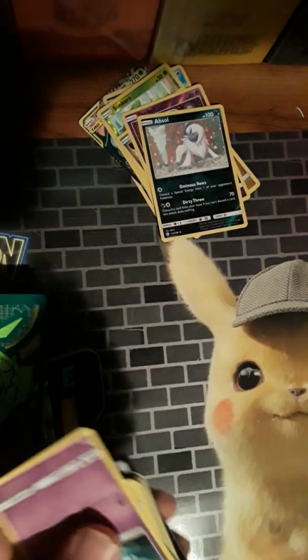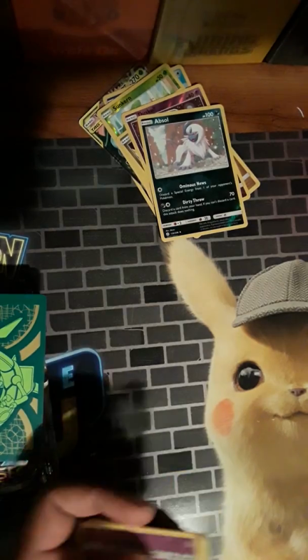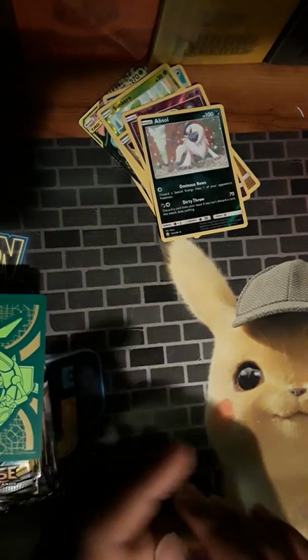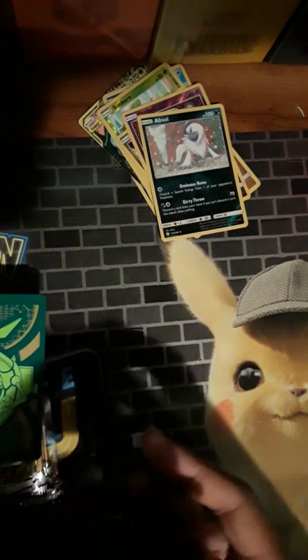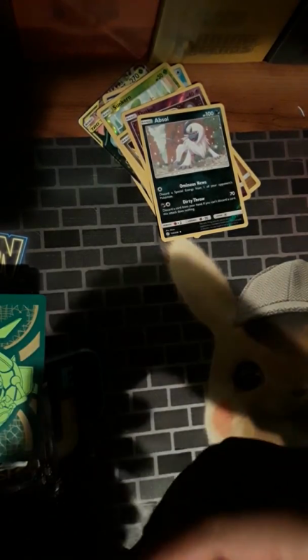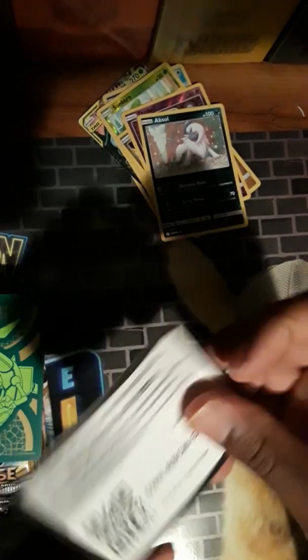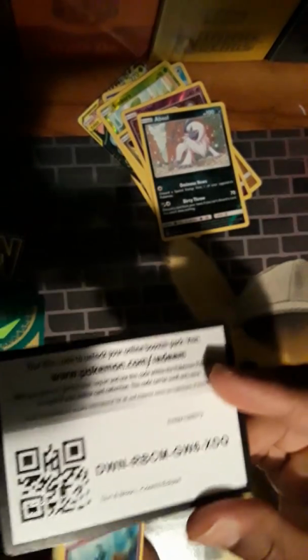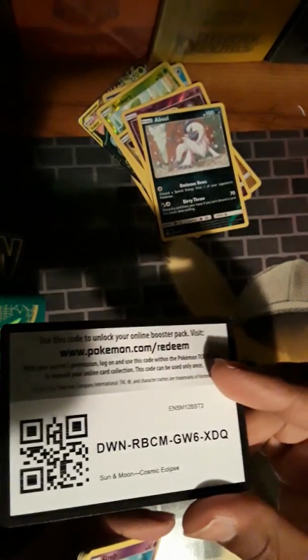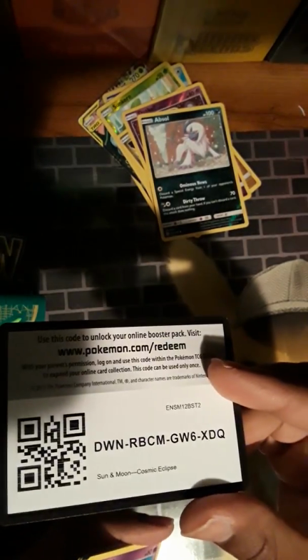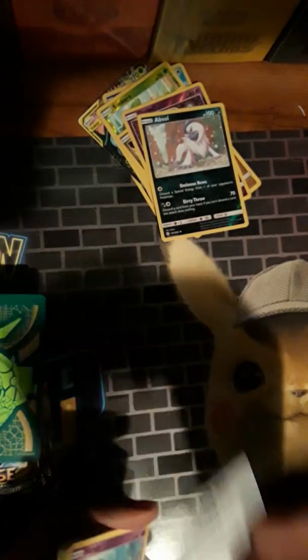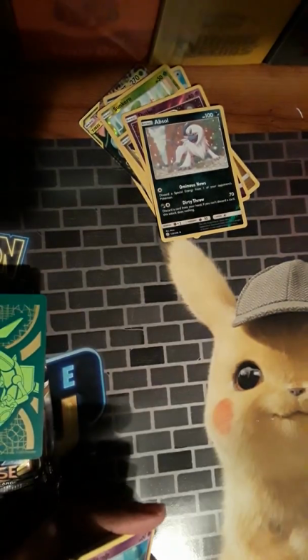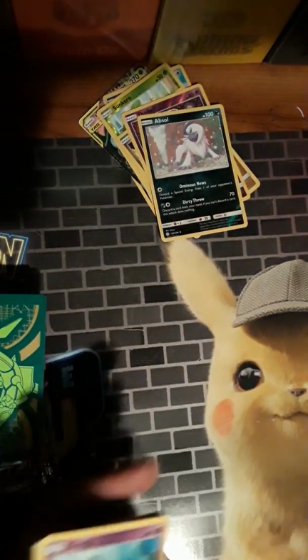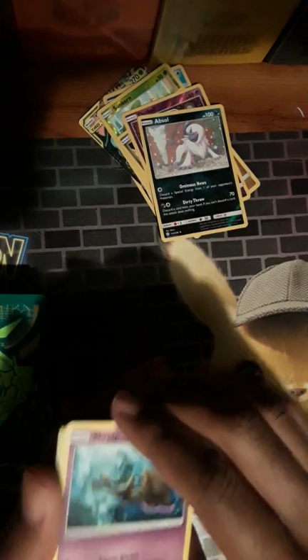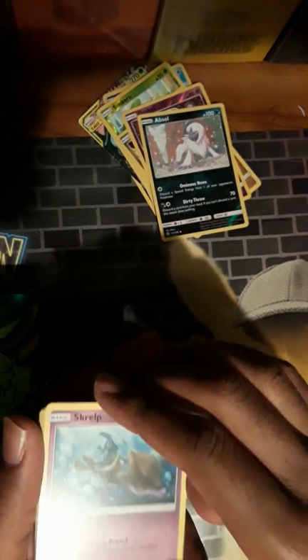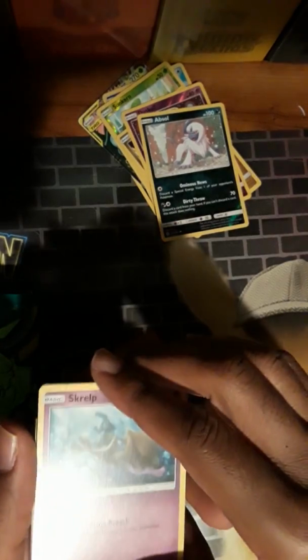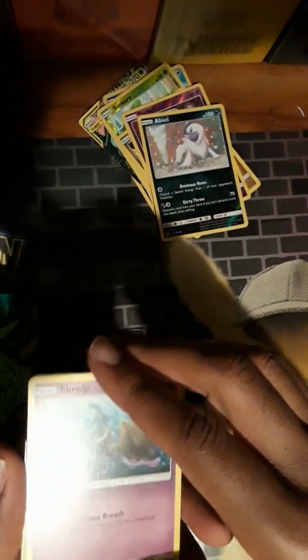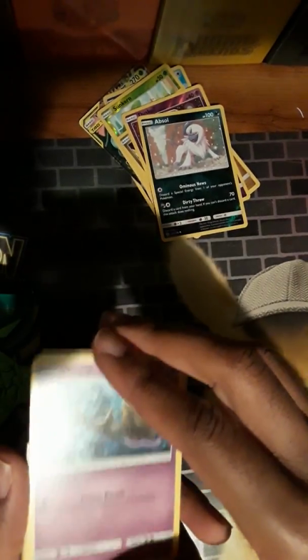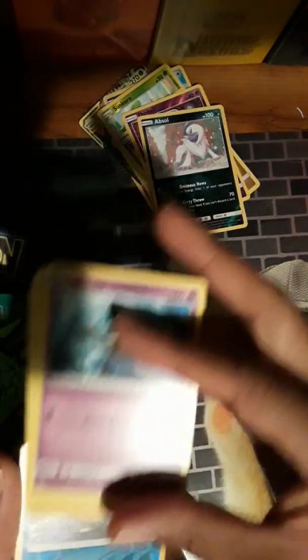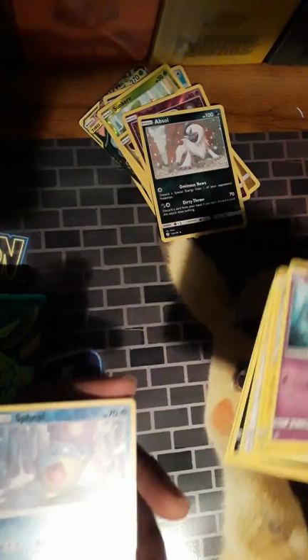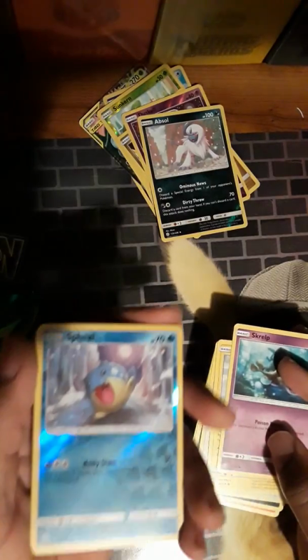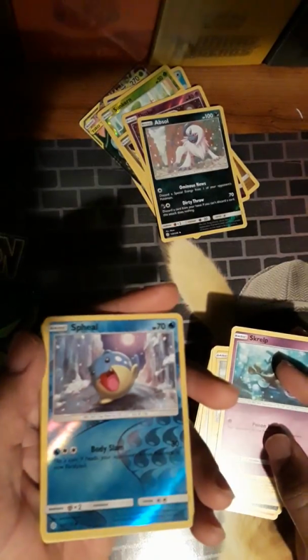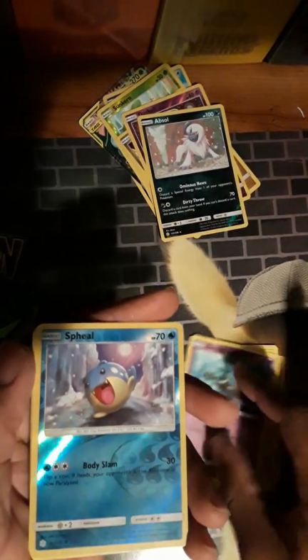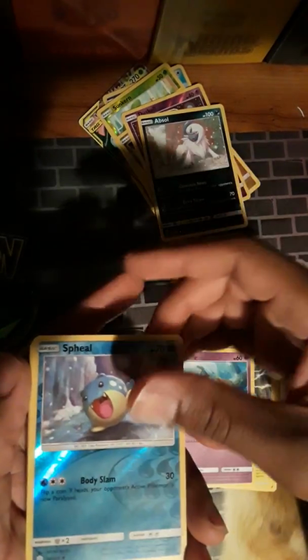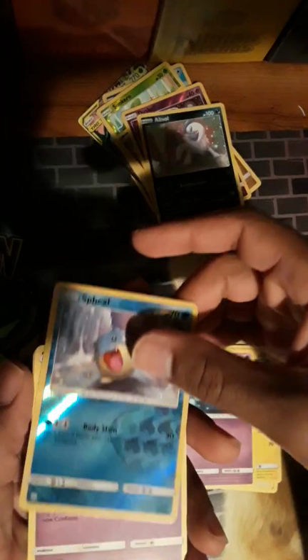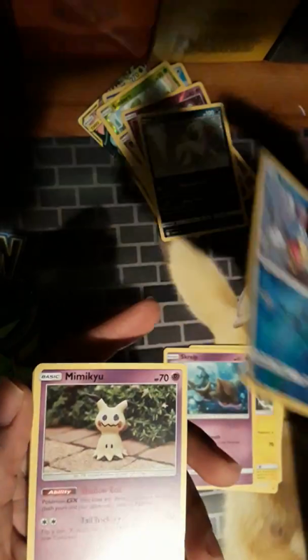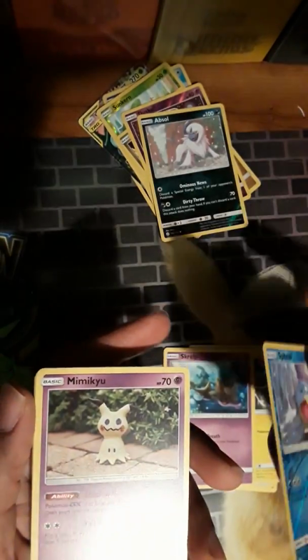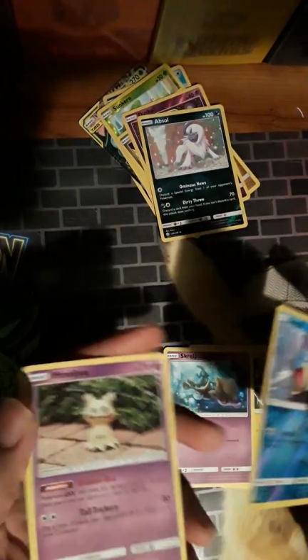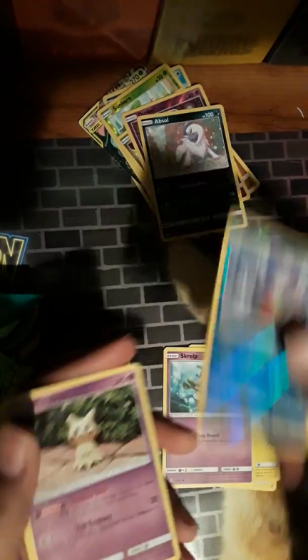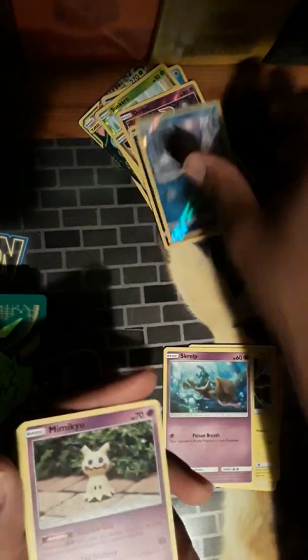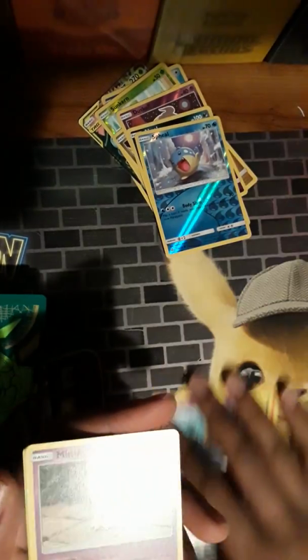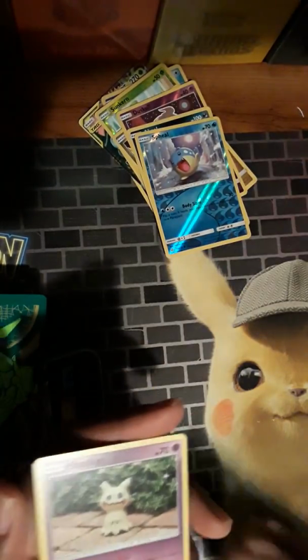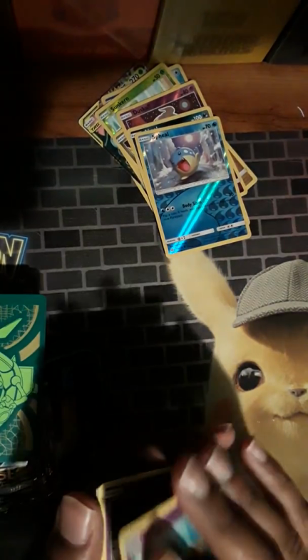This is the last card in the elite trainer box. Looks like it was a green code so it's probably not going to be anything good. It's Seel and Mimikyu. I think that Mimikyu card is going to get a lot of play just because of its ability - it would be really annoying for people.